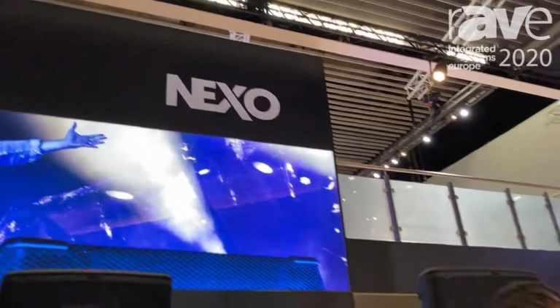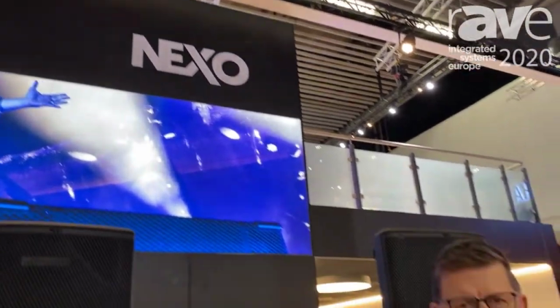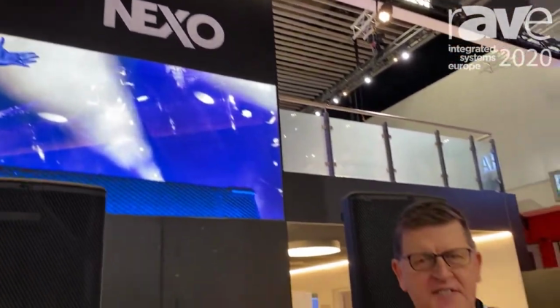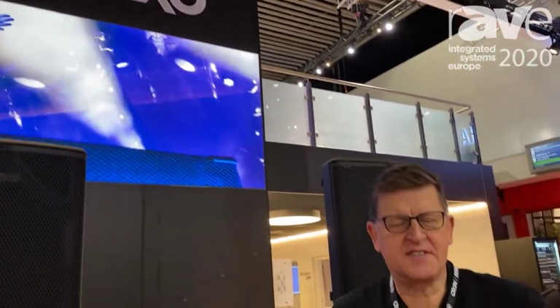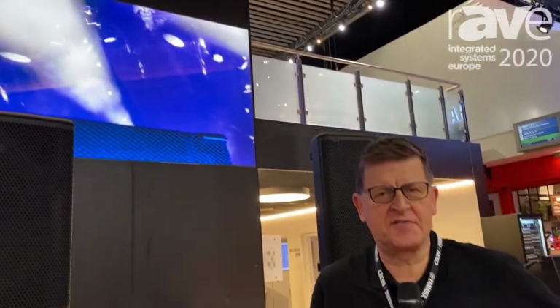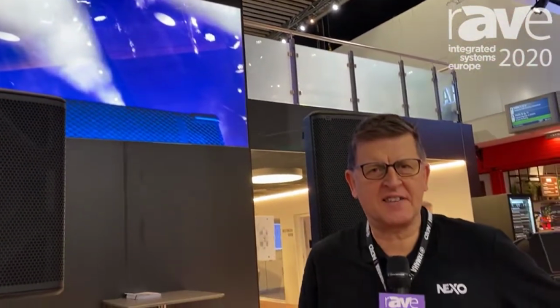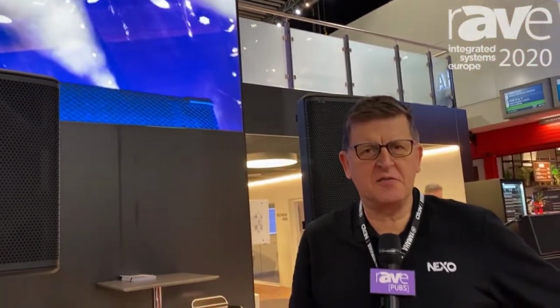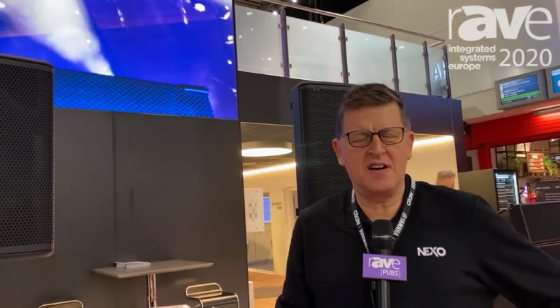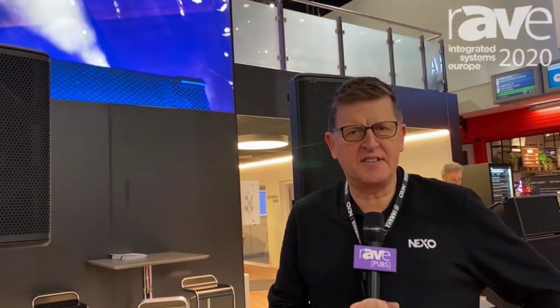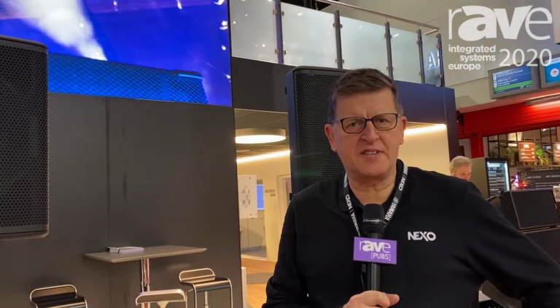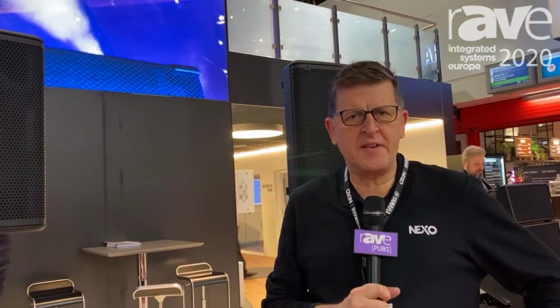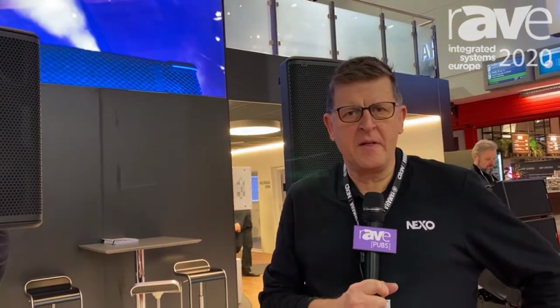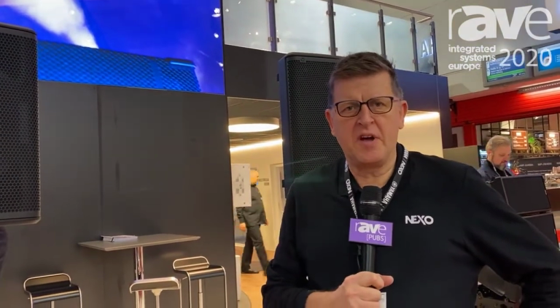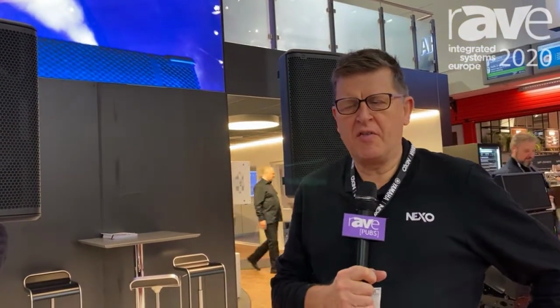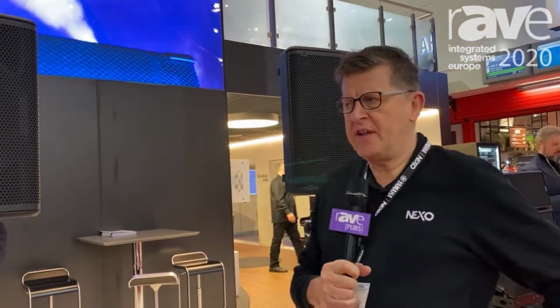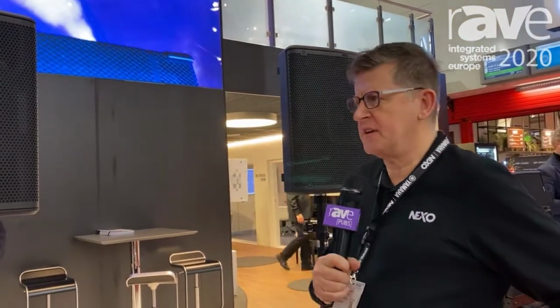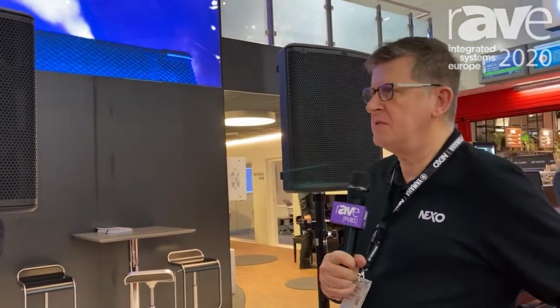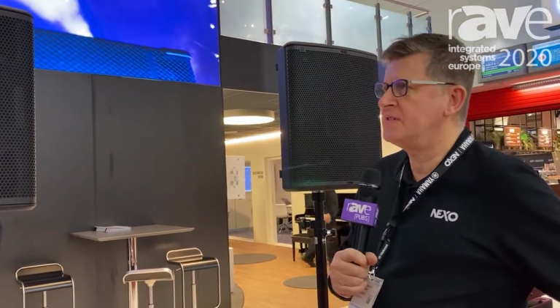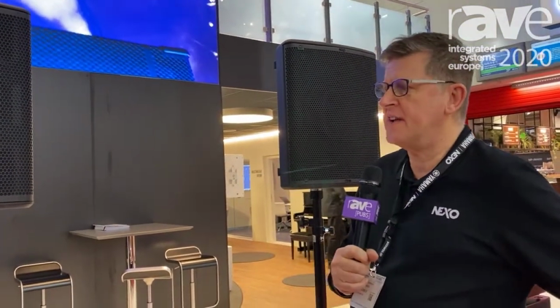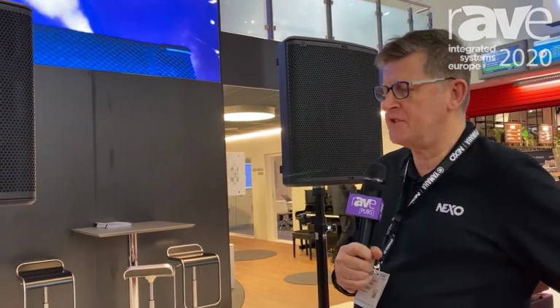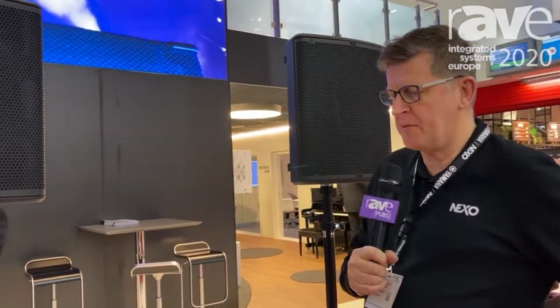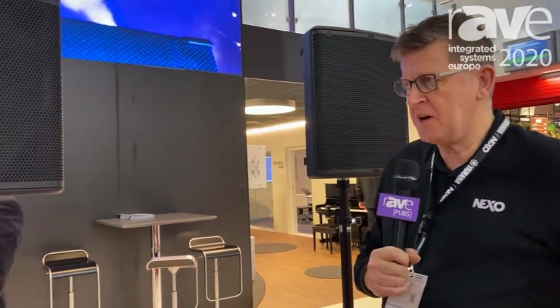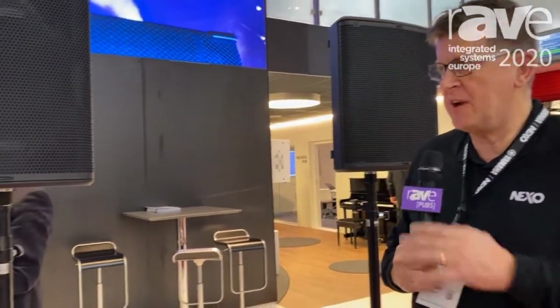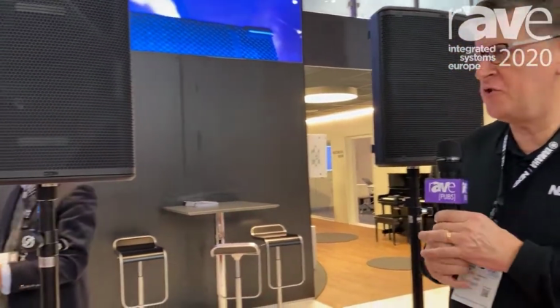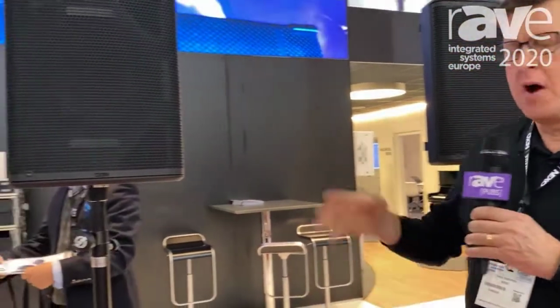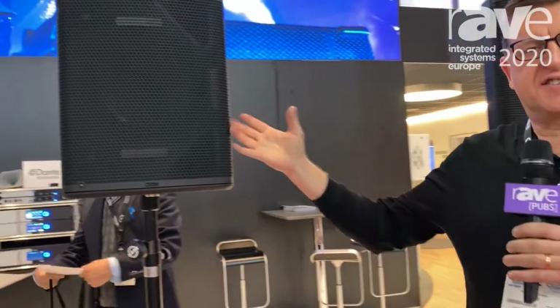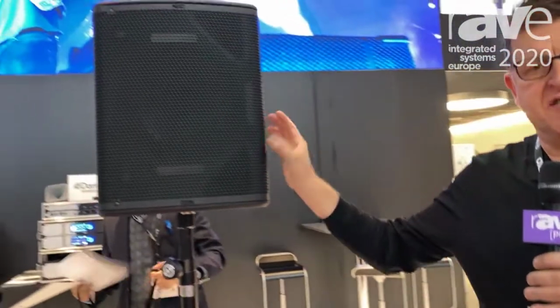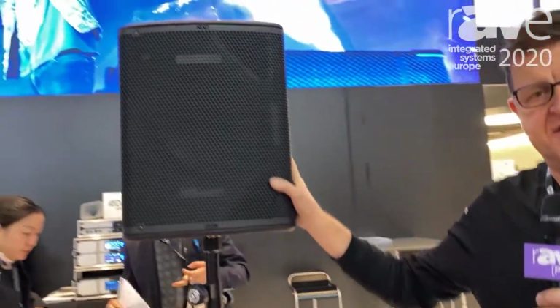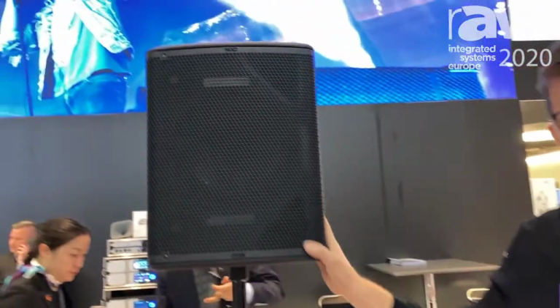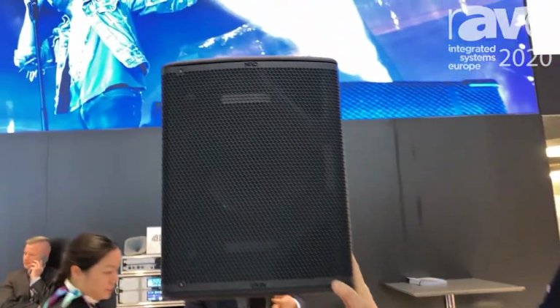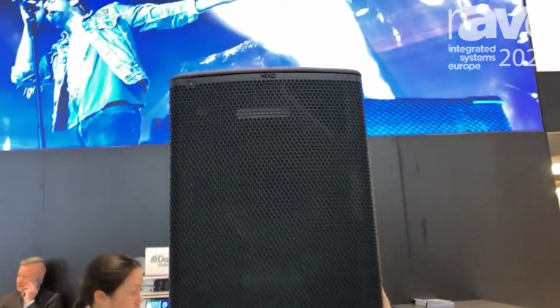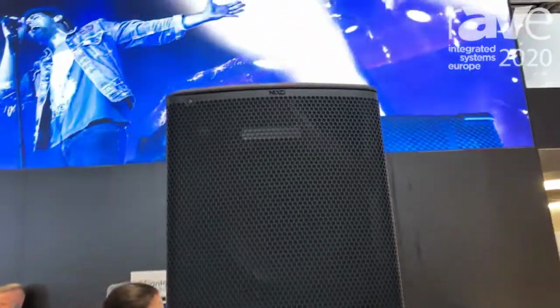Hi, this is Andy Simmons from Nexo at ISE 2020. We're here on the Nexo stand that we're sharing with Yamaha. We have the new Plus Series that we're showing for the first time in Europe.